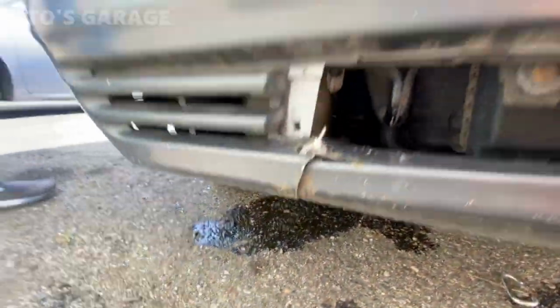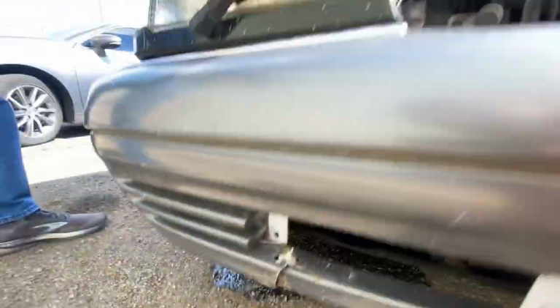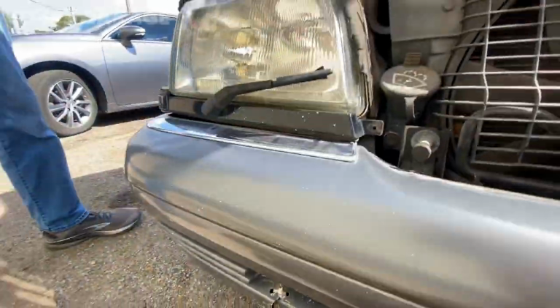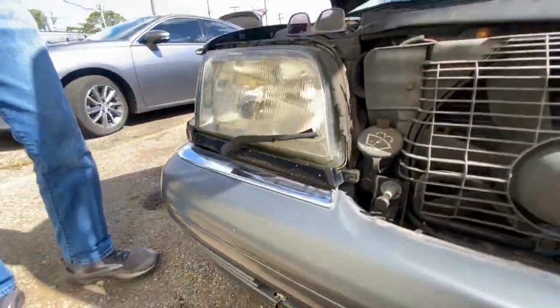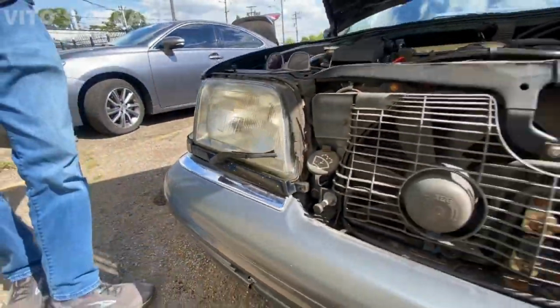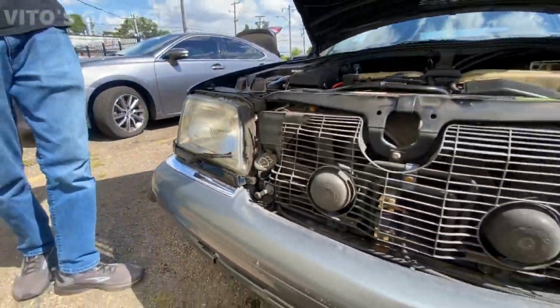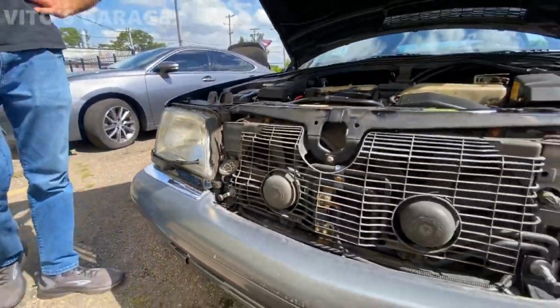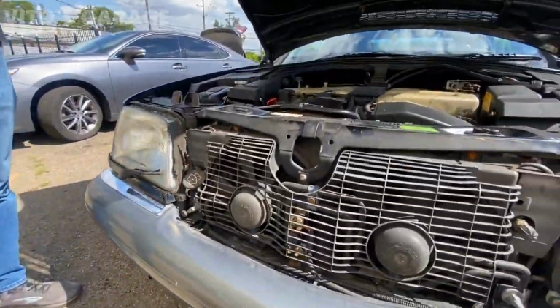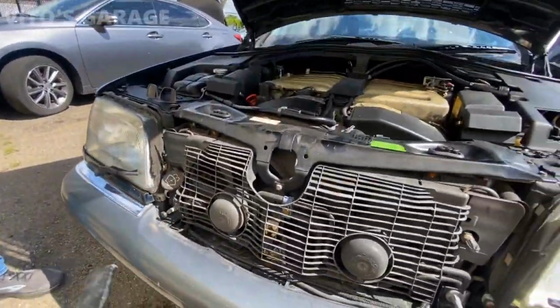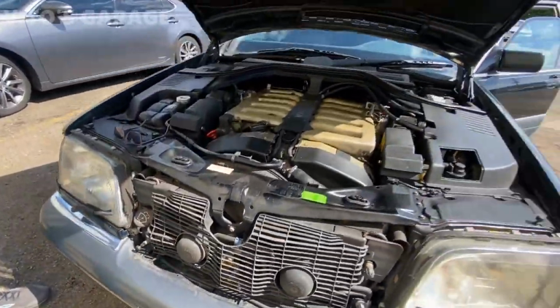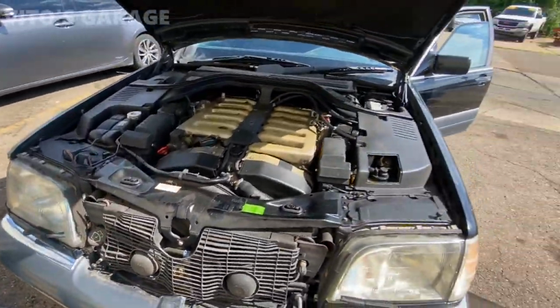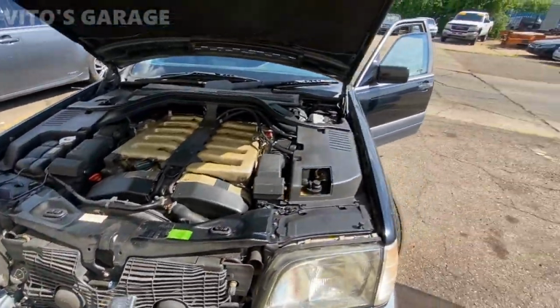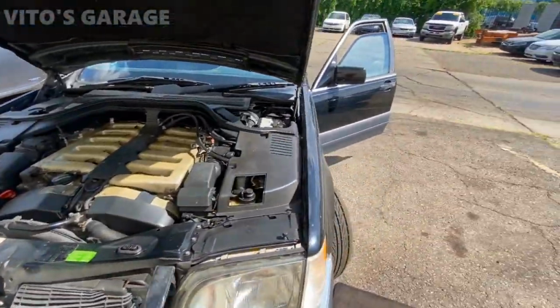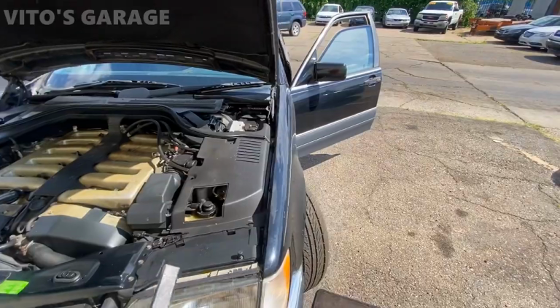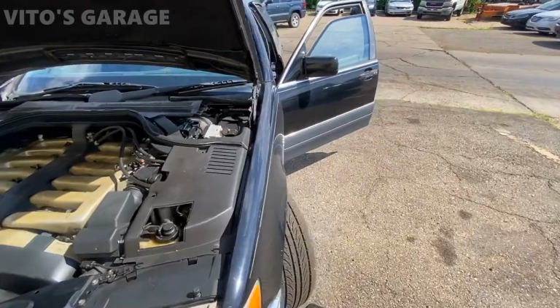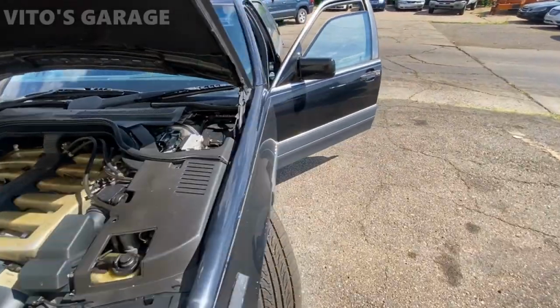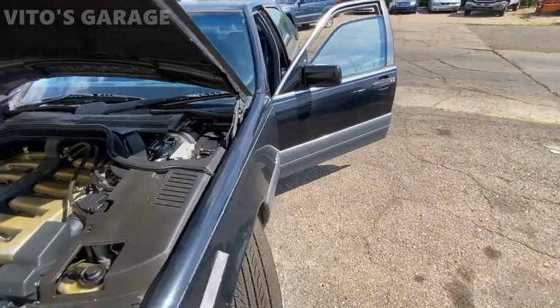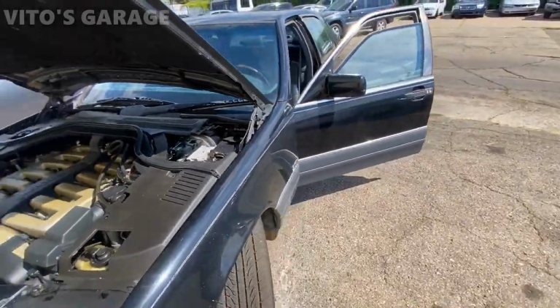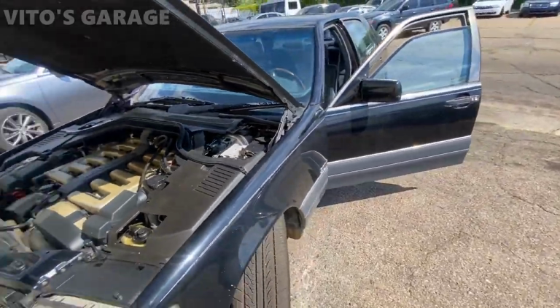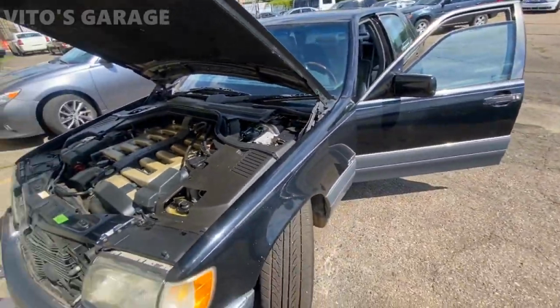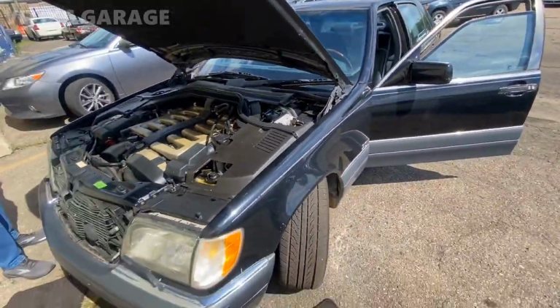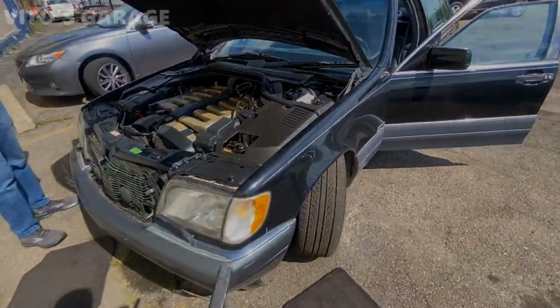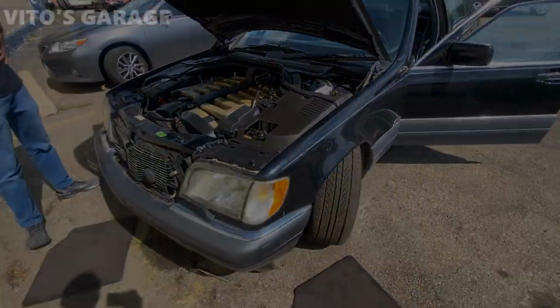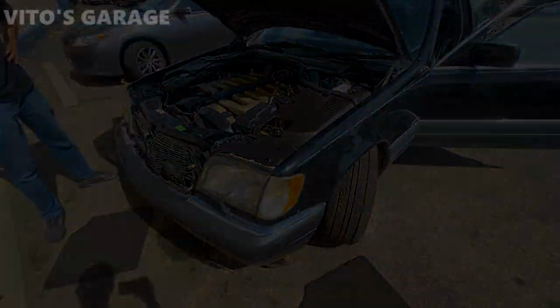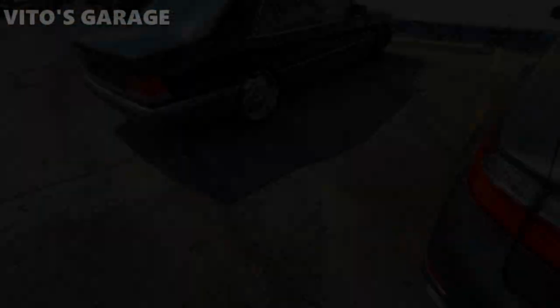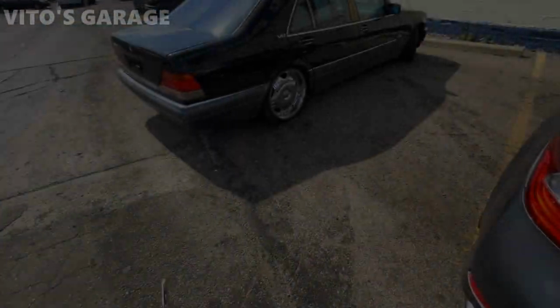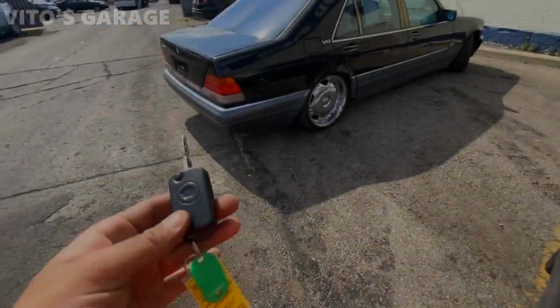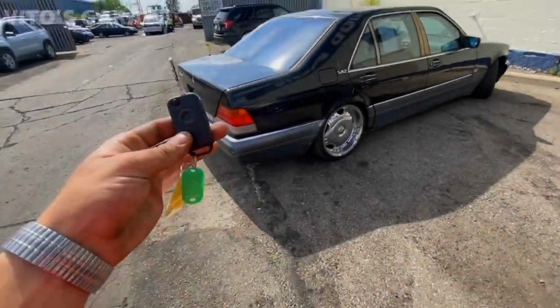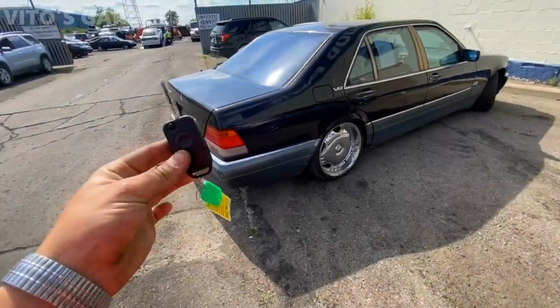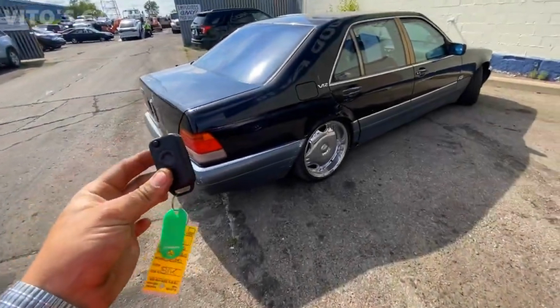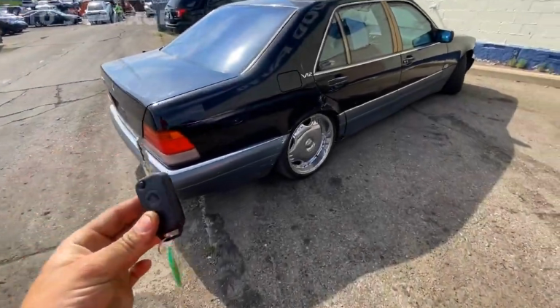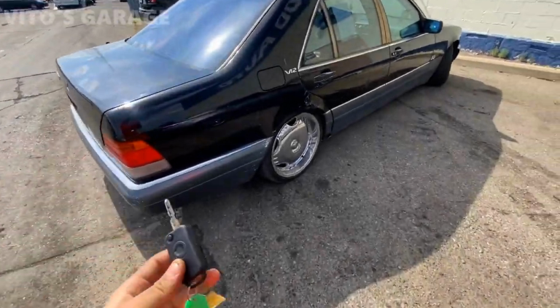The temperature is all good so we should be alright. We're just gonna grab coolant just in case — we have all the fluids needed. We got her, guys!